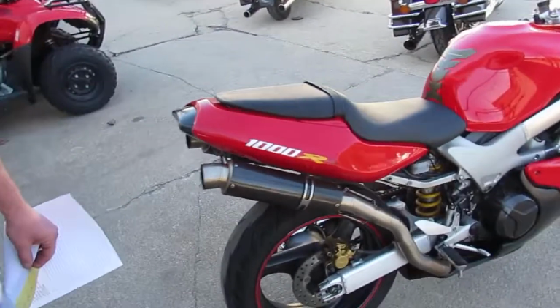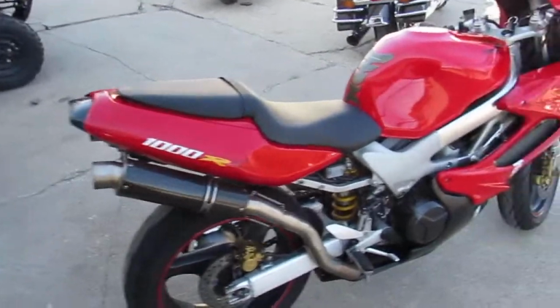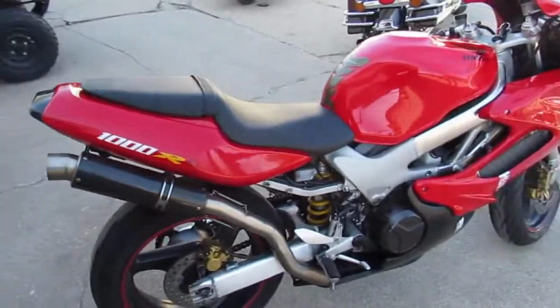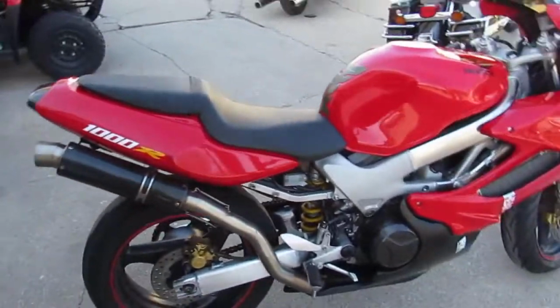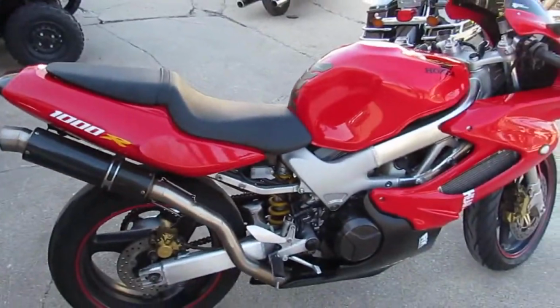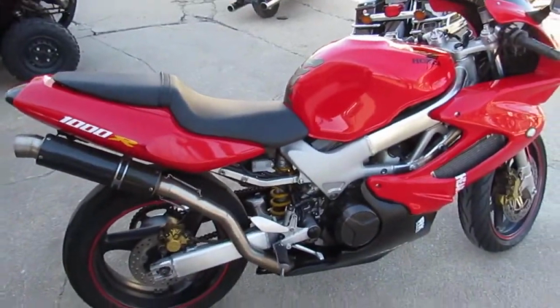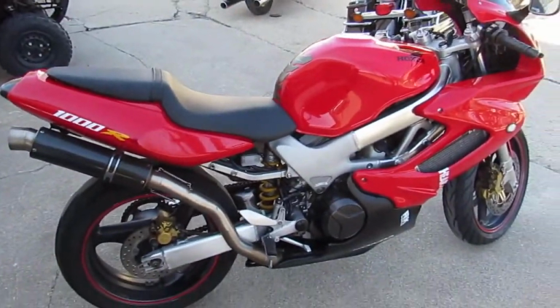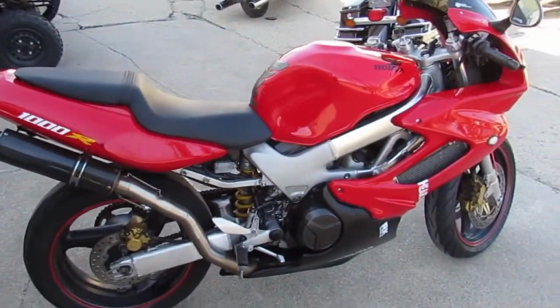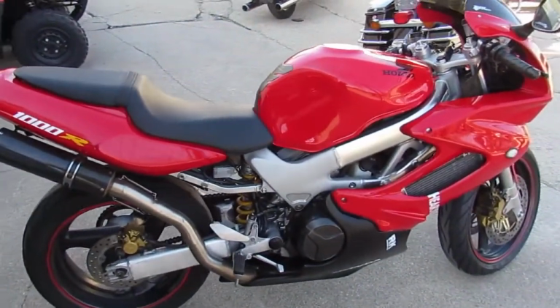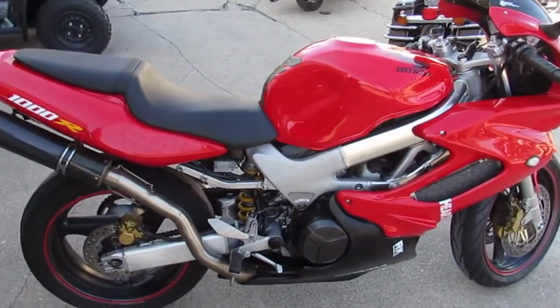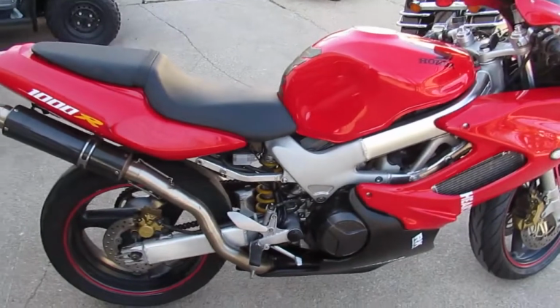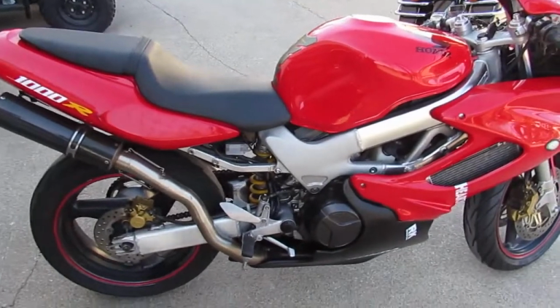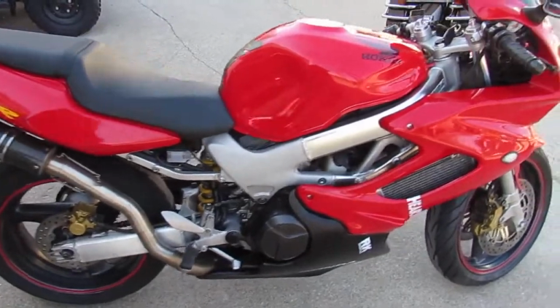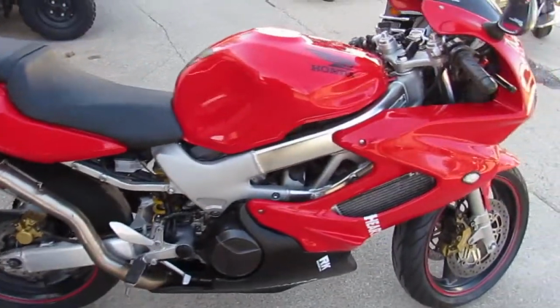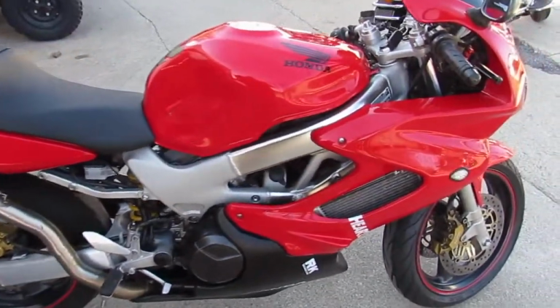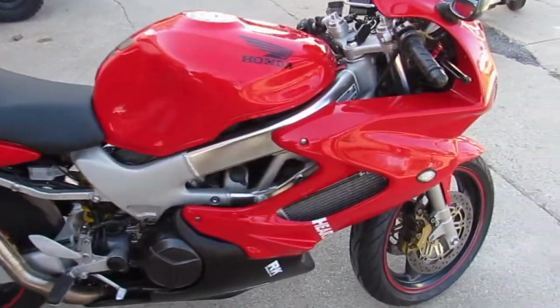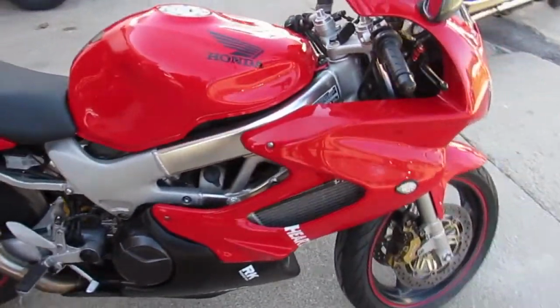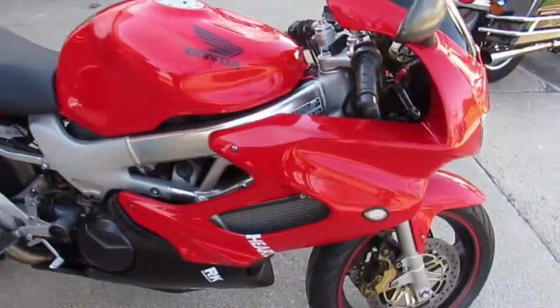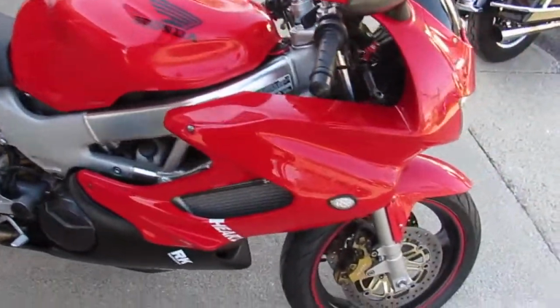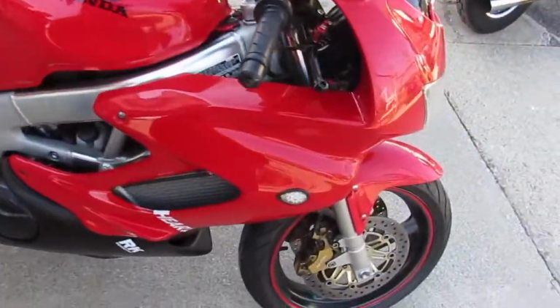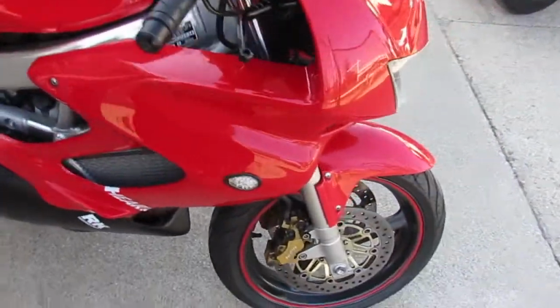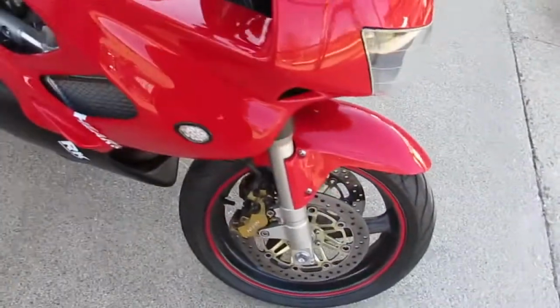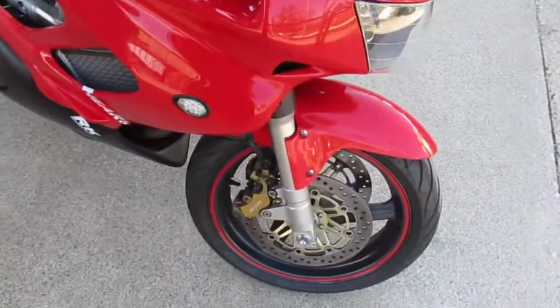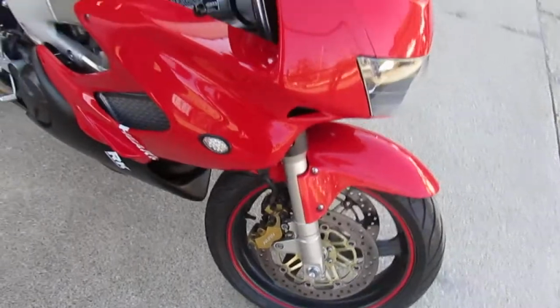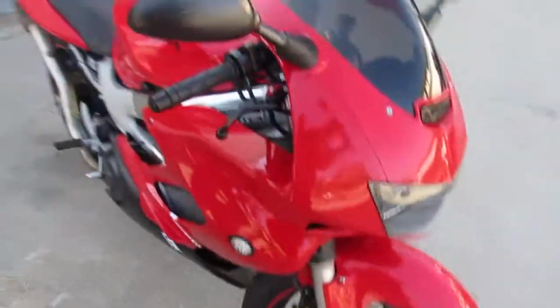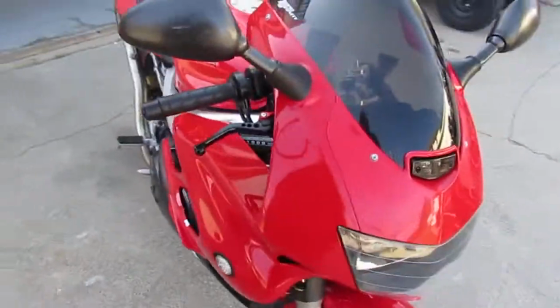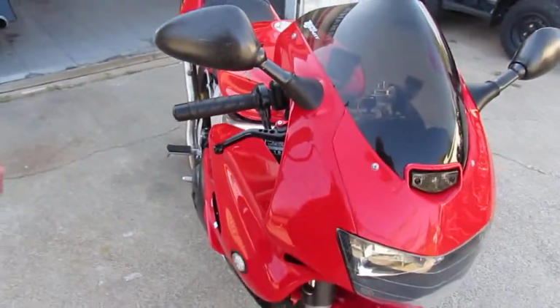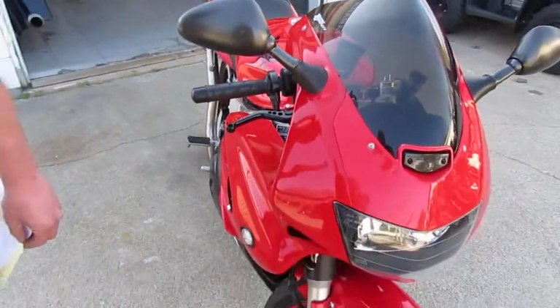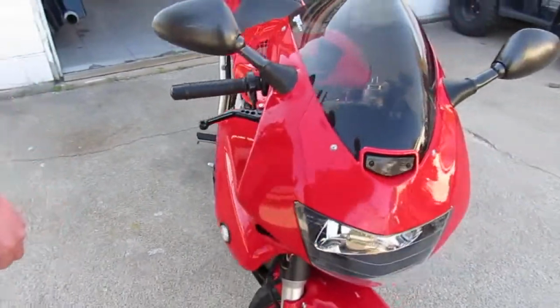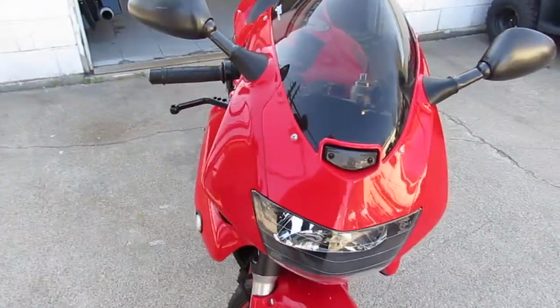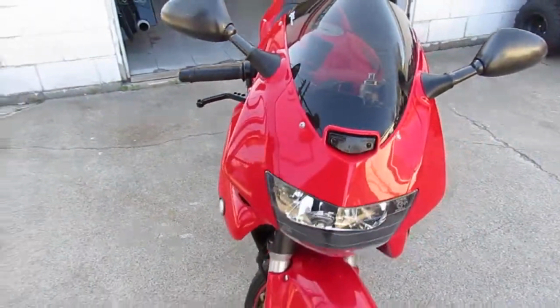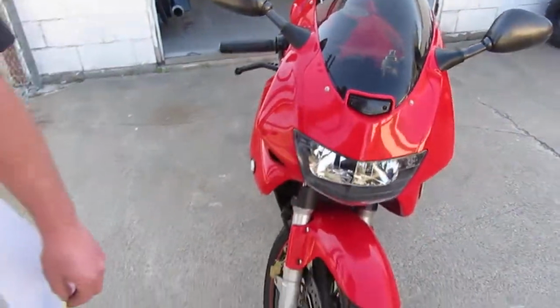The bike only has 15,674 miles. As you guys can see in the video, this thing is clean. It's got the dual carbon fiber exhaust, zero gravity windscreen, runs strong, needs nothing.